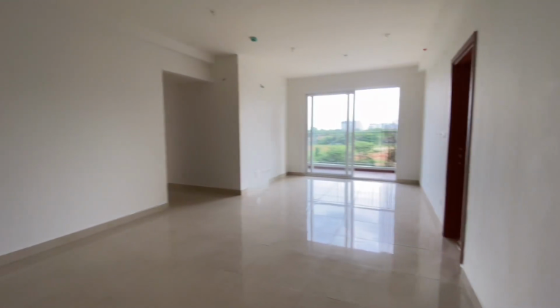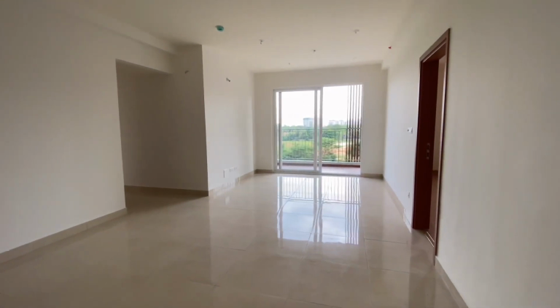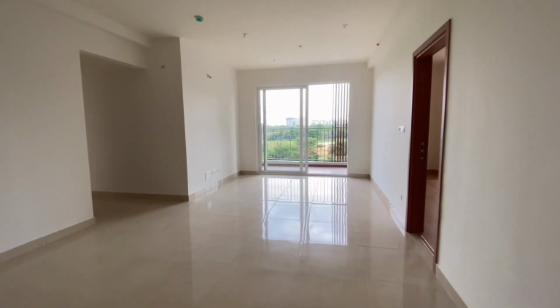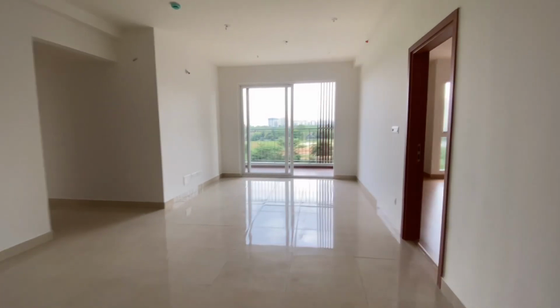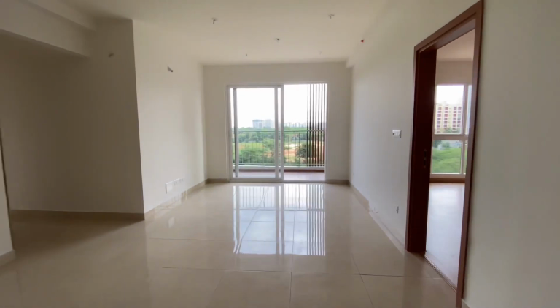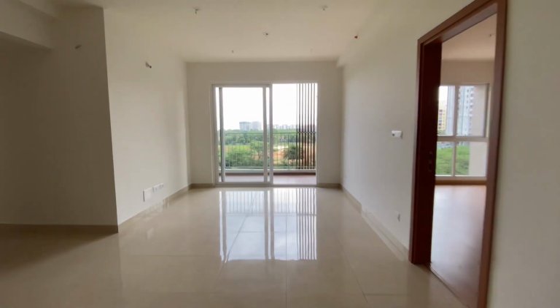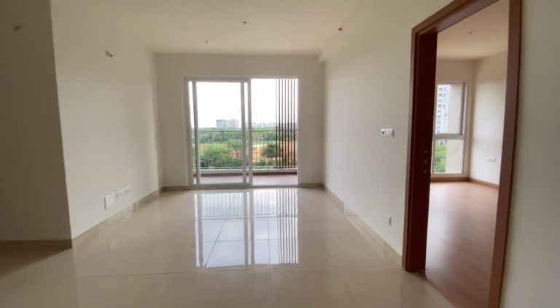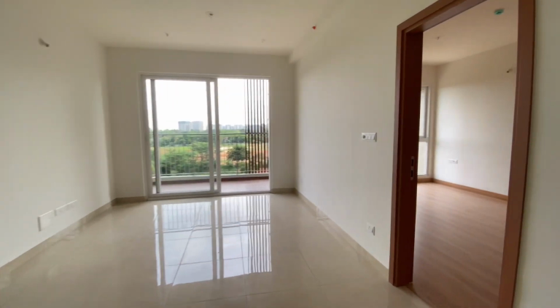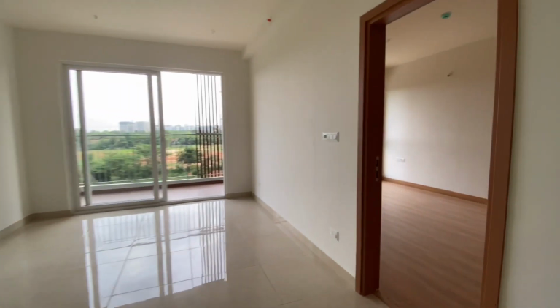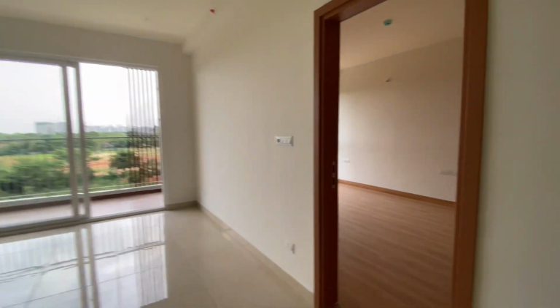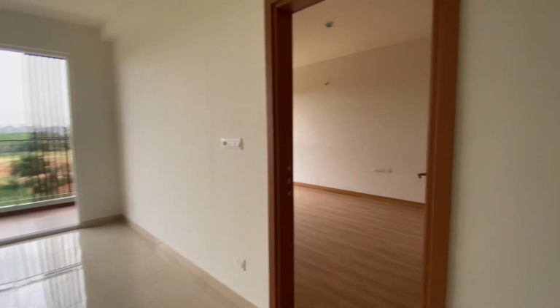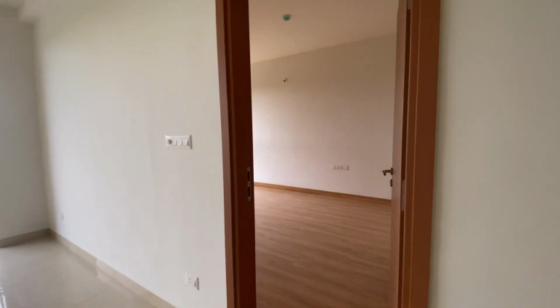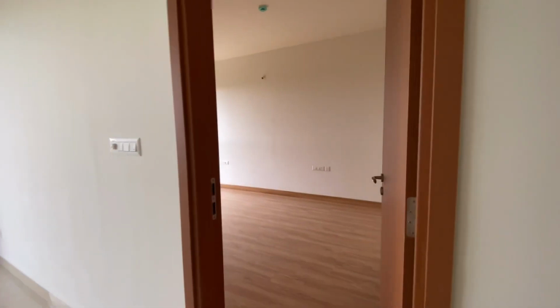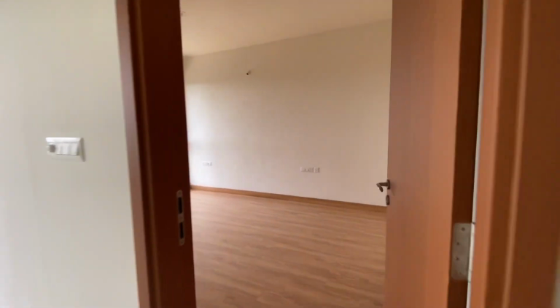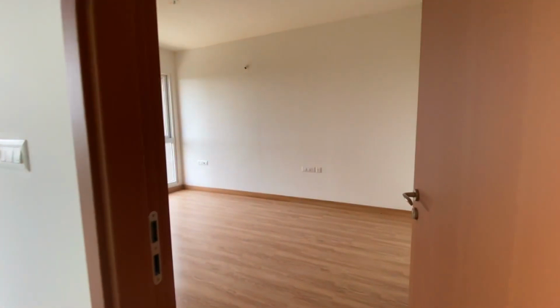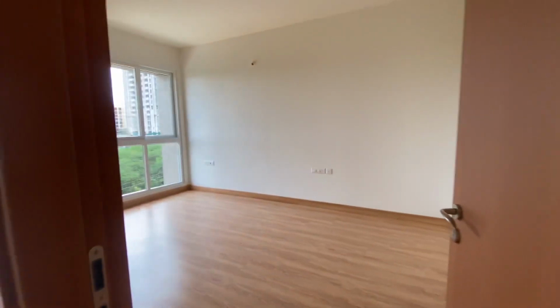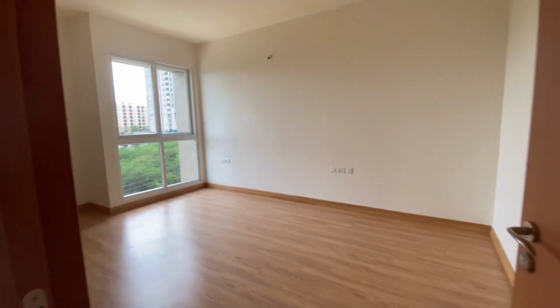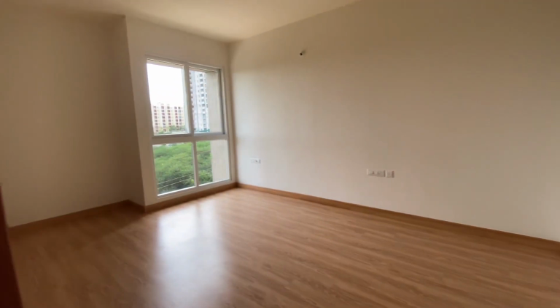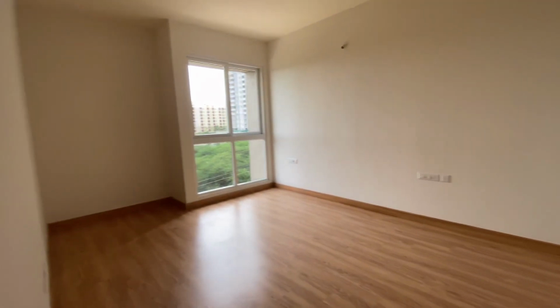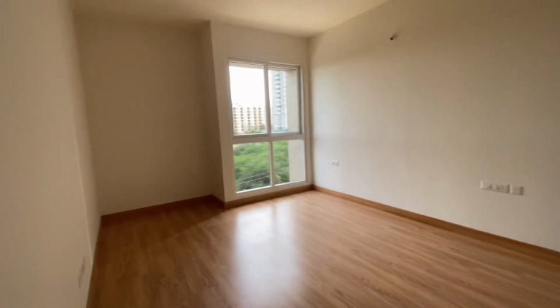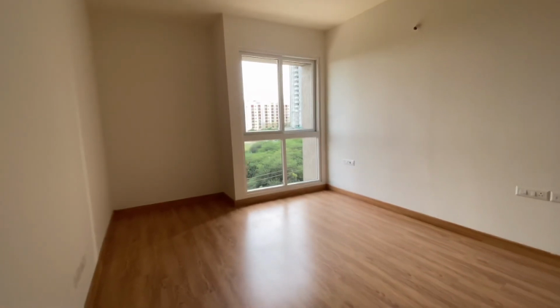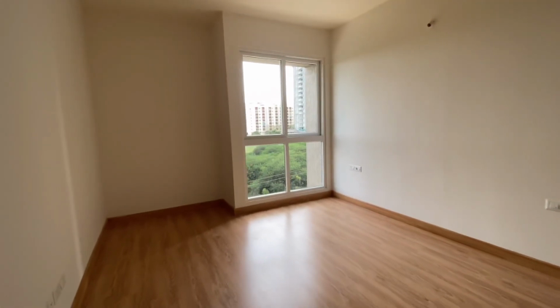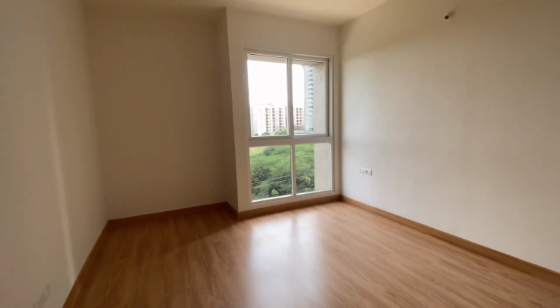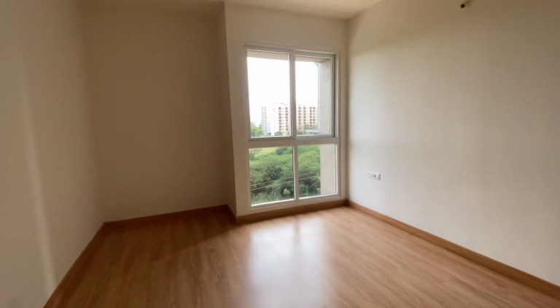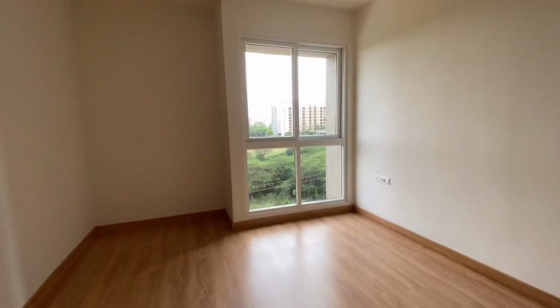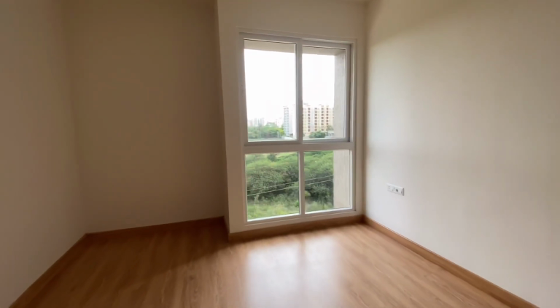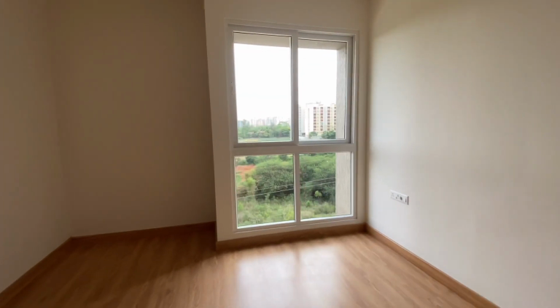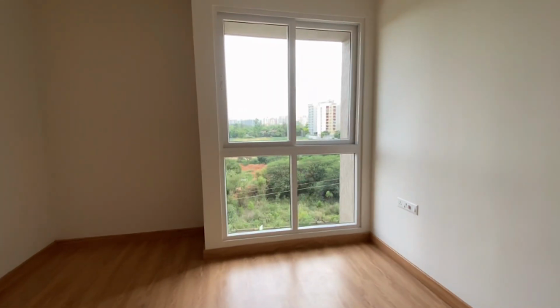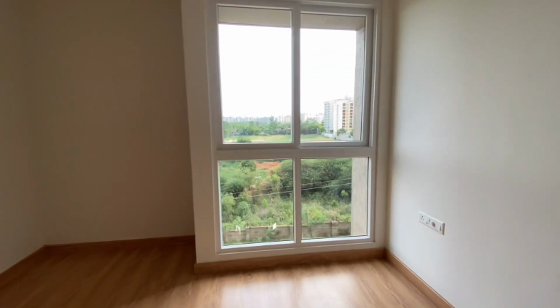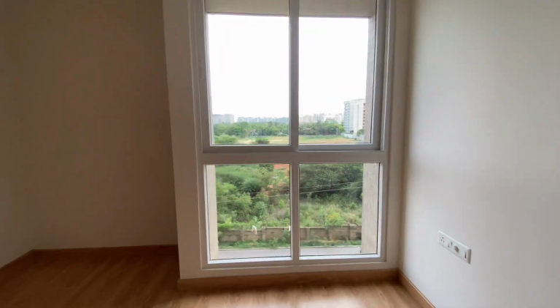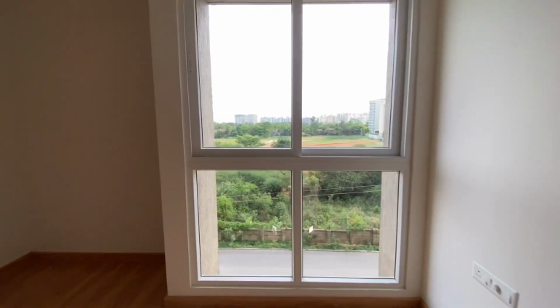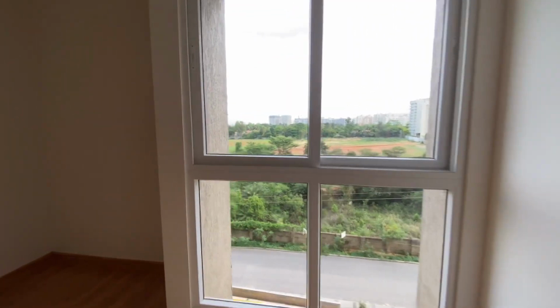Again showing you the living and dining area. Then on my right there will be a master bedroom — this is the master bedroom with wooden flooring, with tucked-in space inside the wall for wardrobes, and you have top to bottom windows.